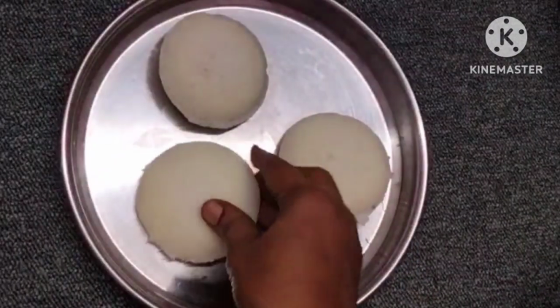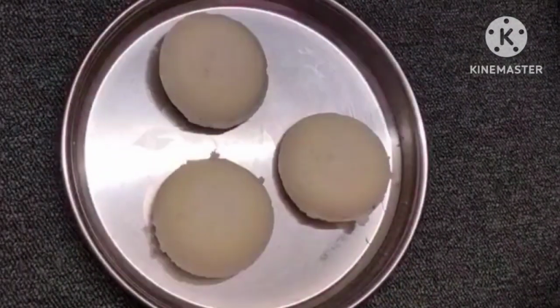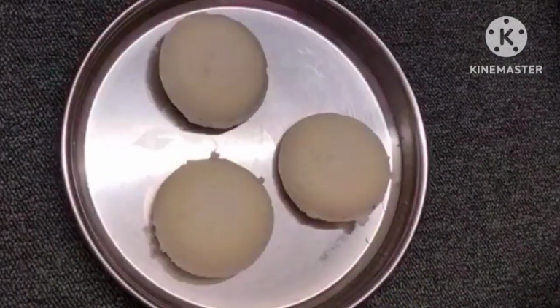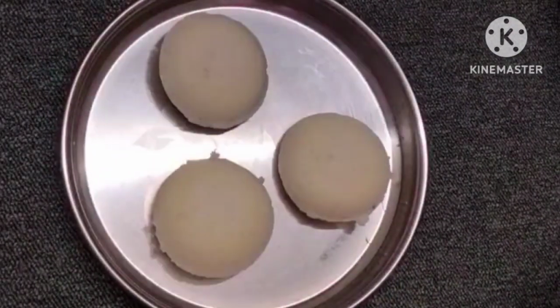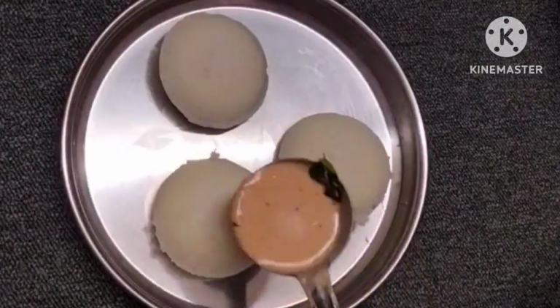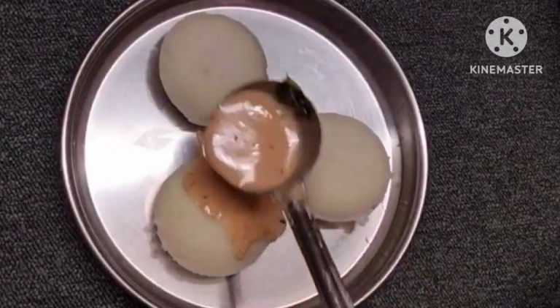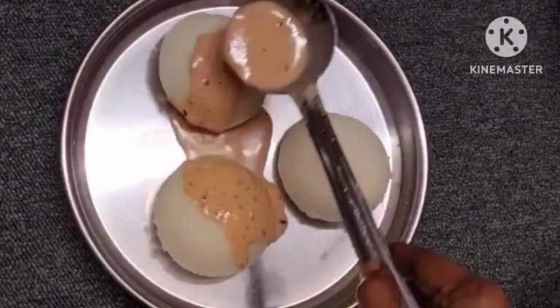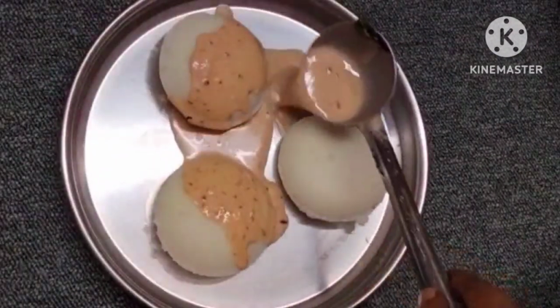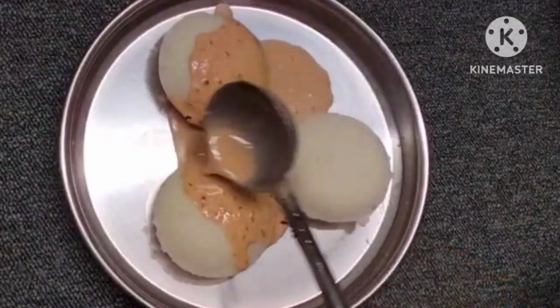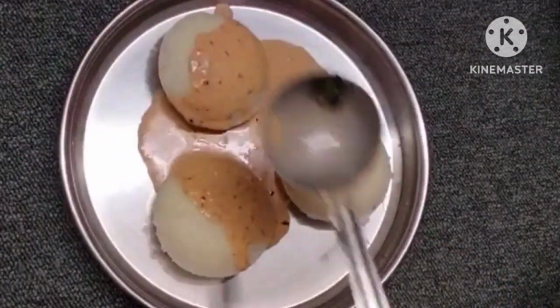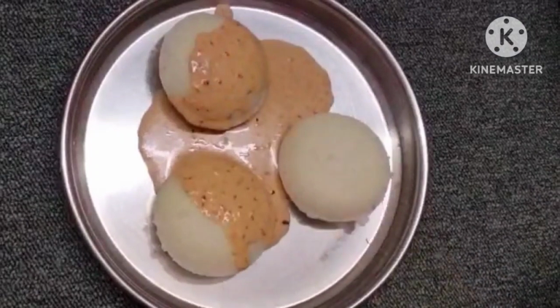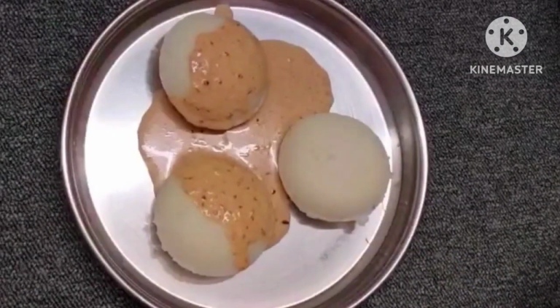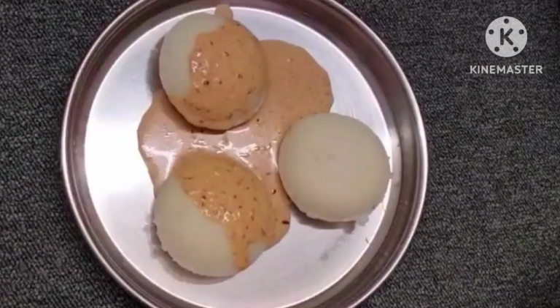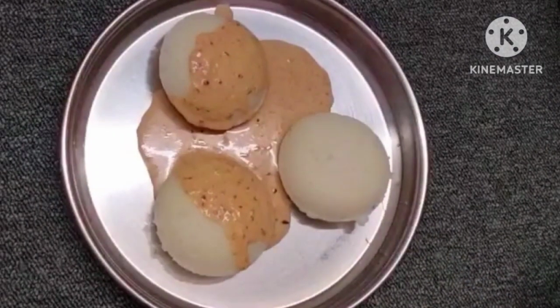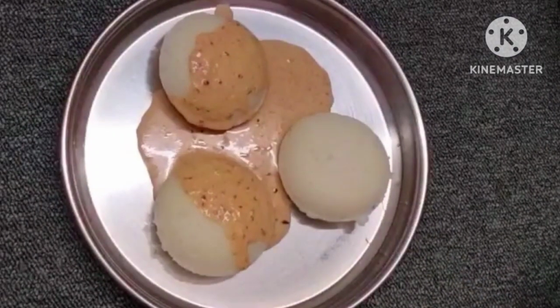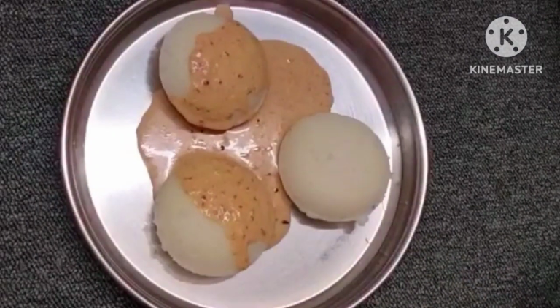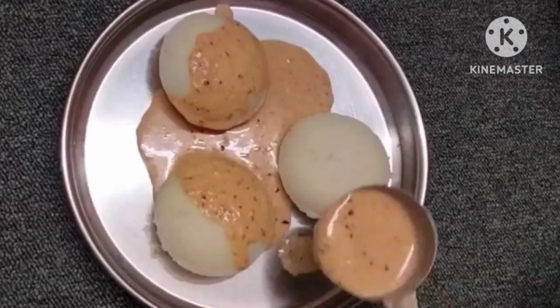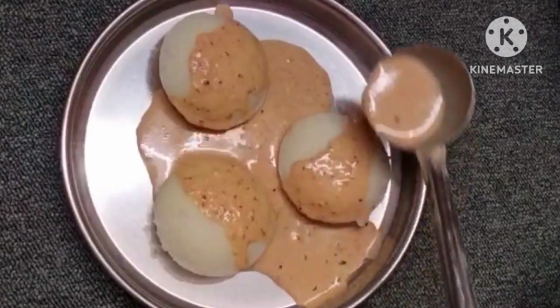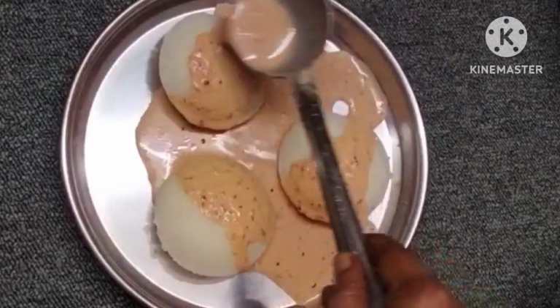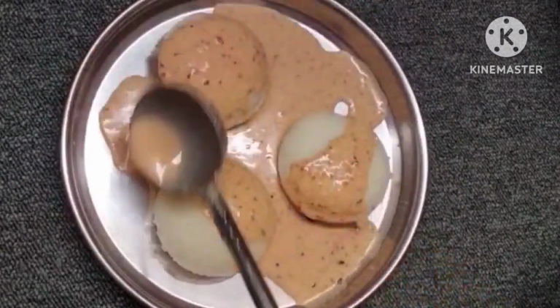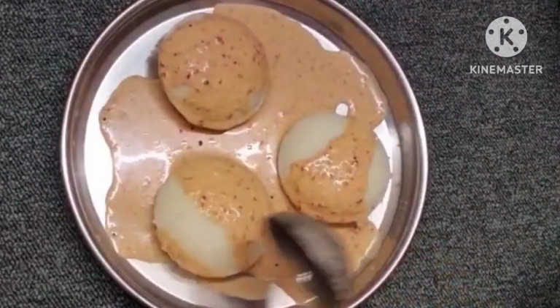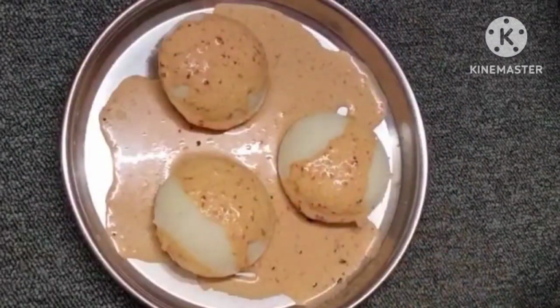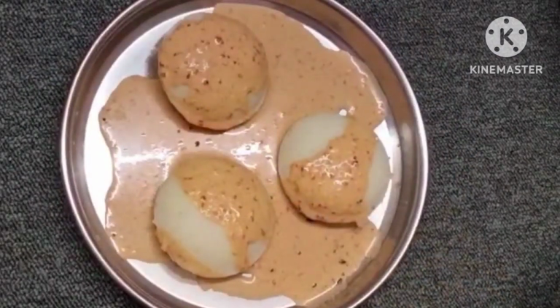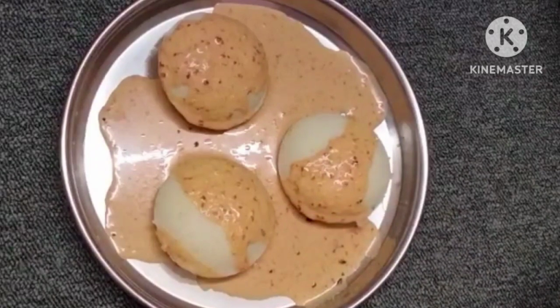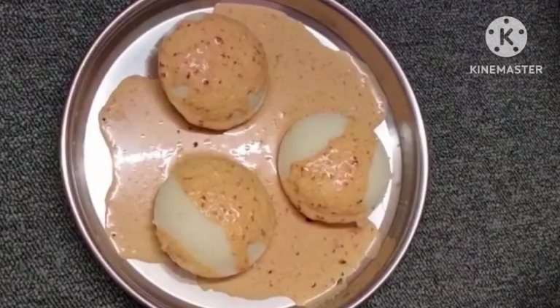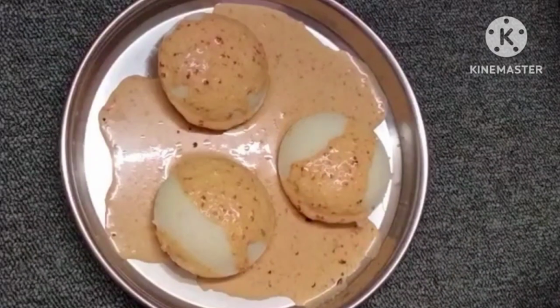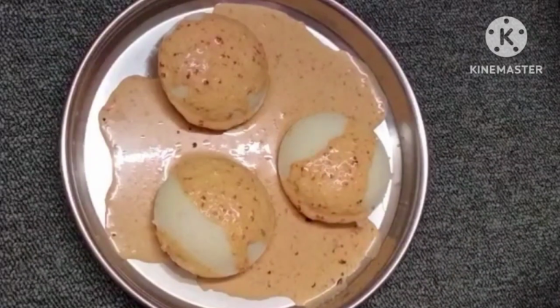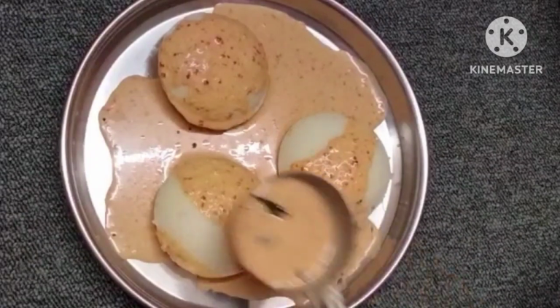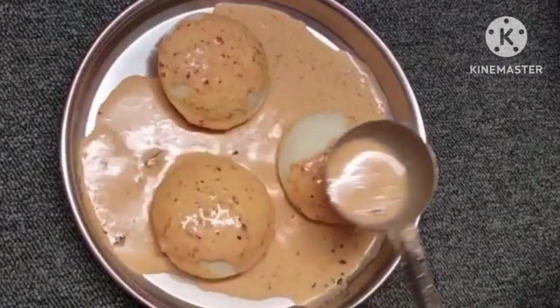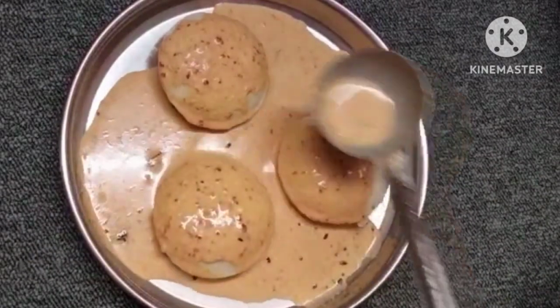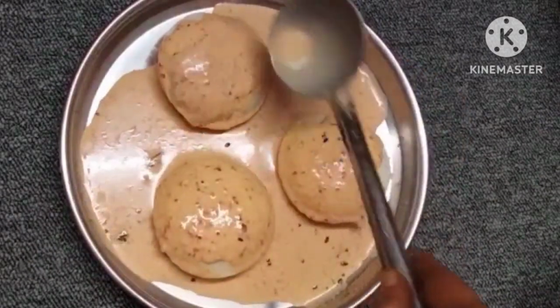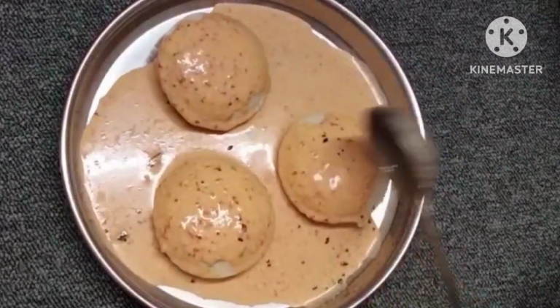This chutney is very simple and perfect. The chutney is very good and takes about 5-10 minutes.